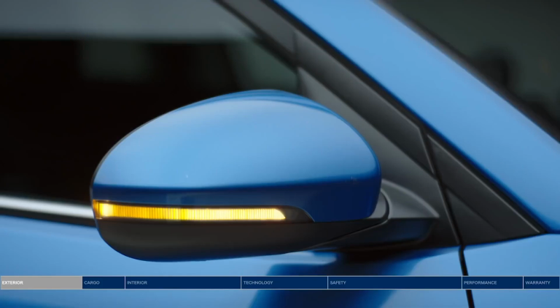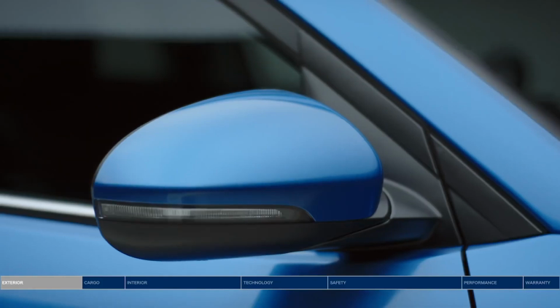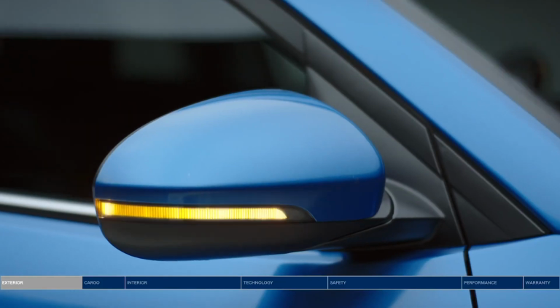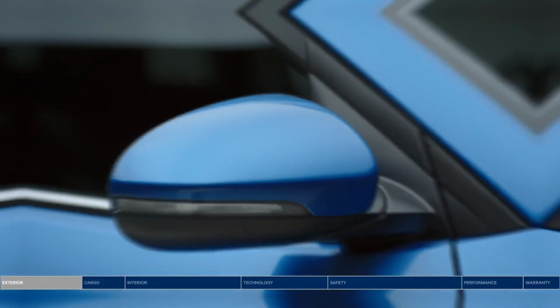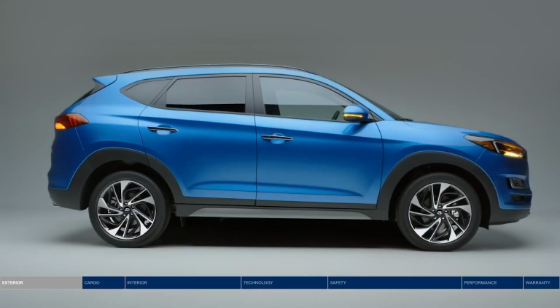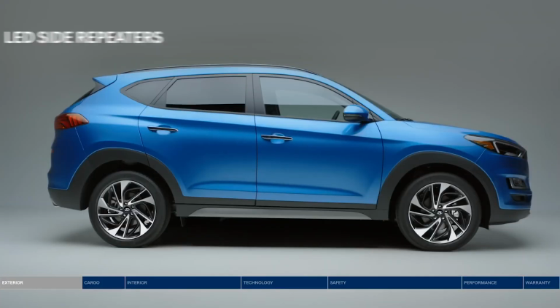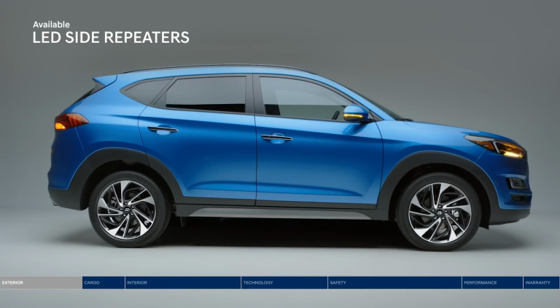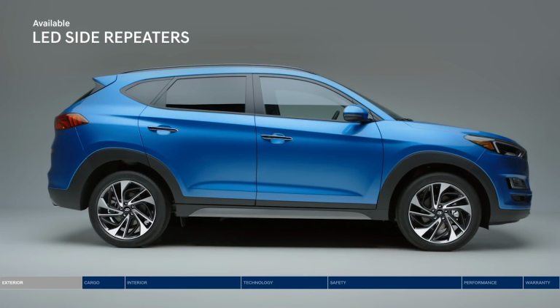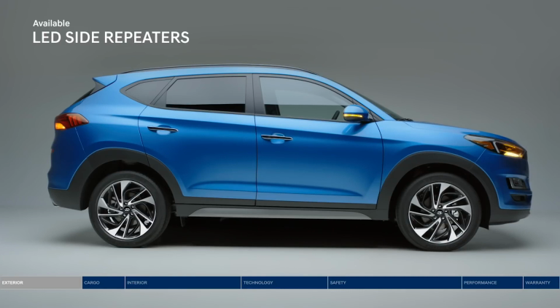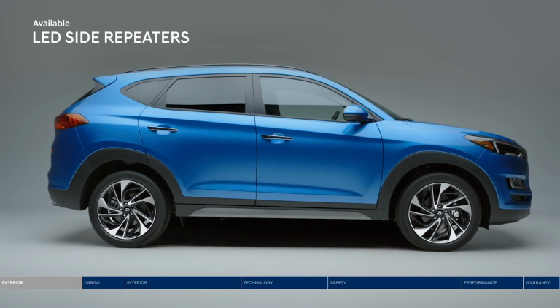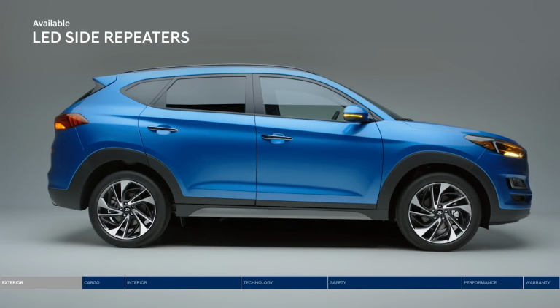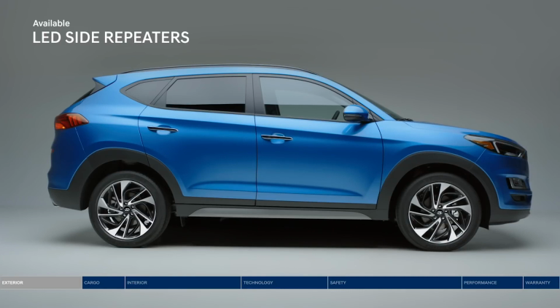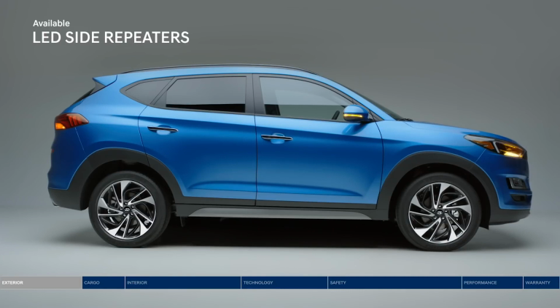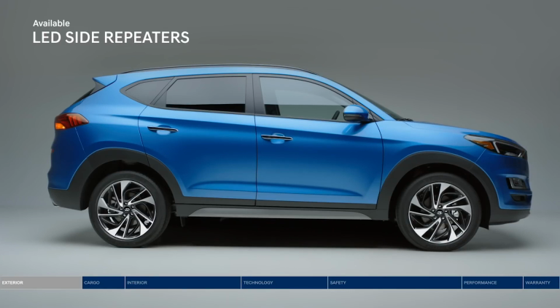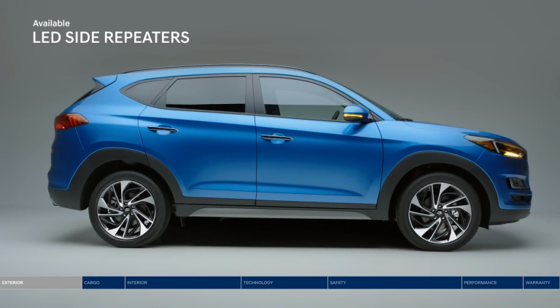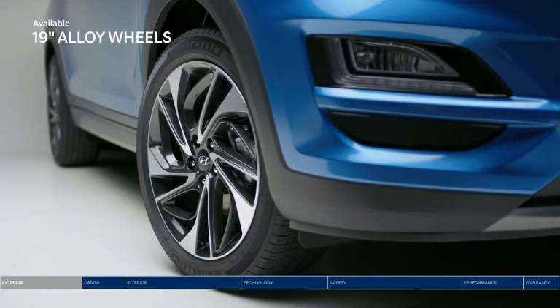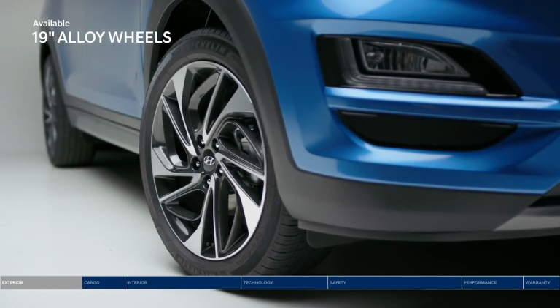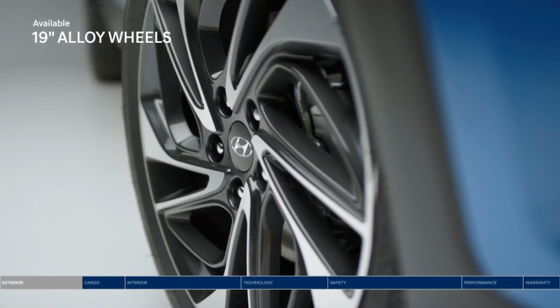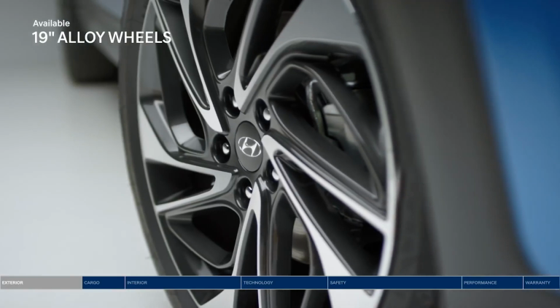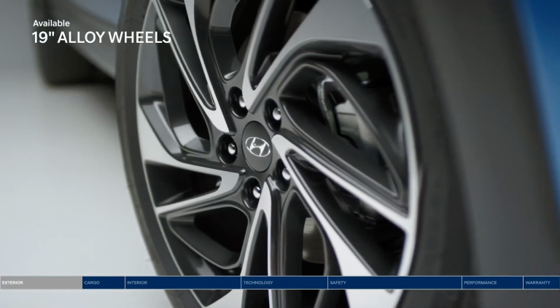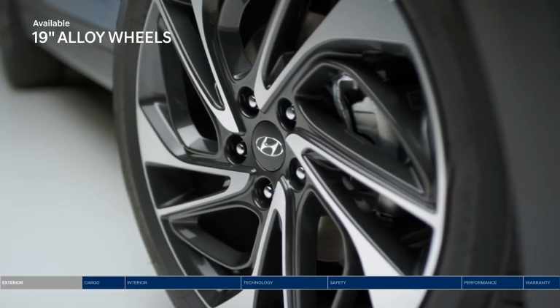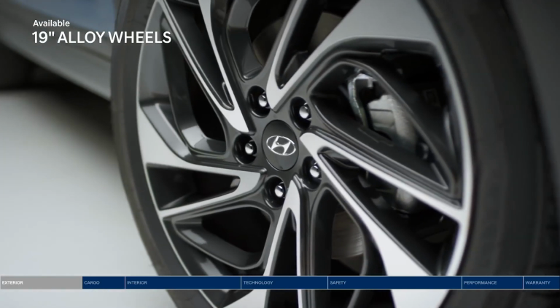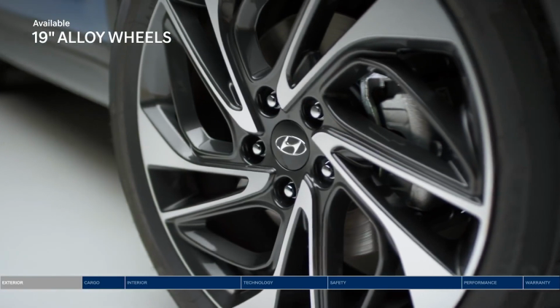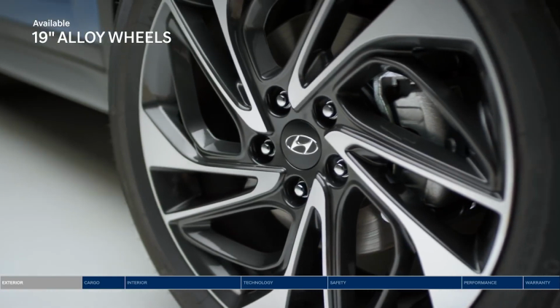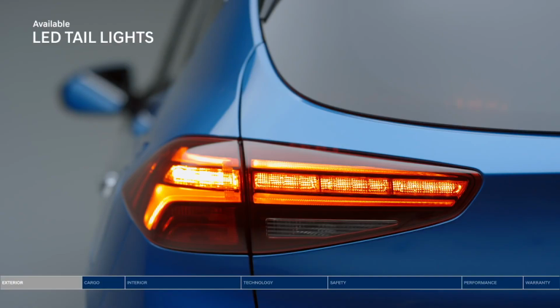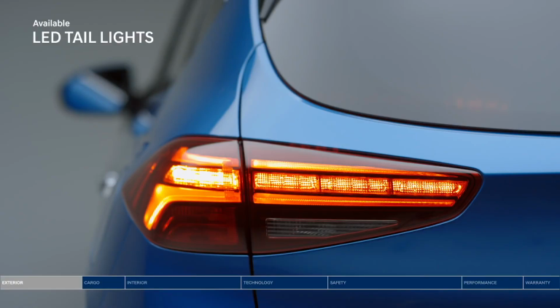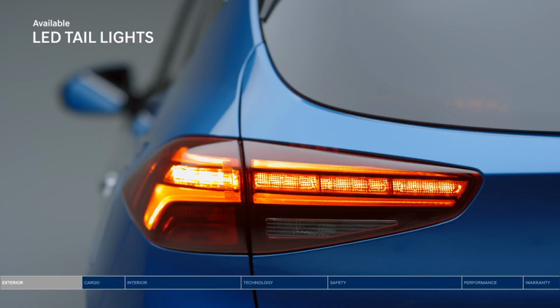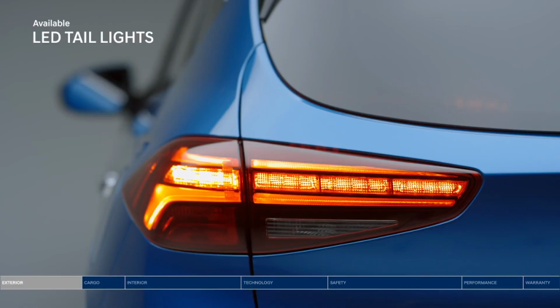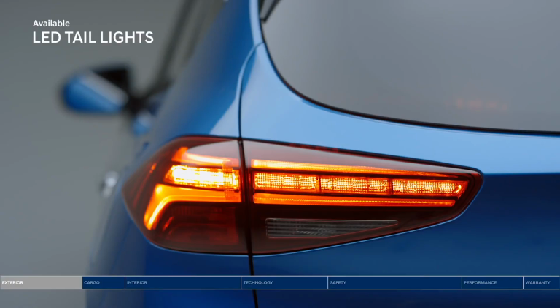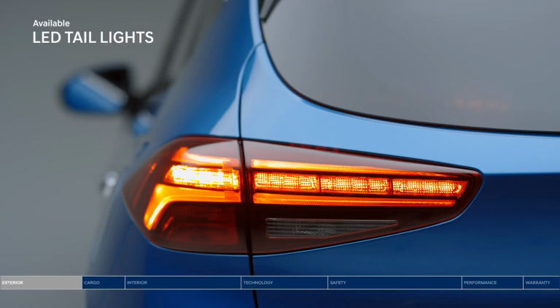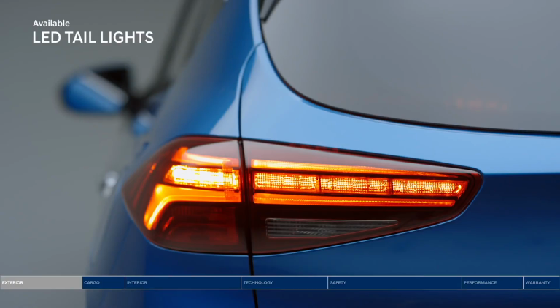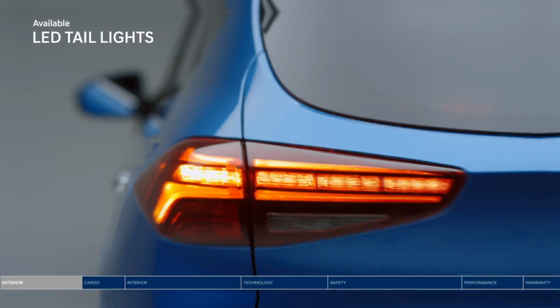There are several changes to the Hyundai Tucson facelift. It is equipped with diamond-cut 18-inch alloy wheels. At the rear, it features LED tail lamps.